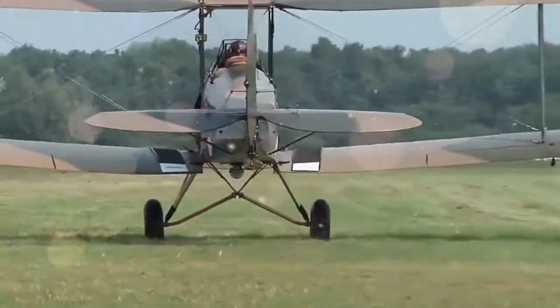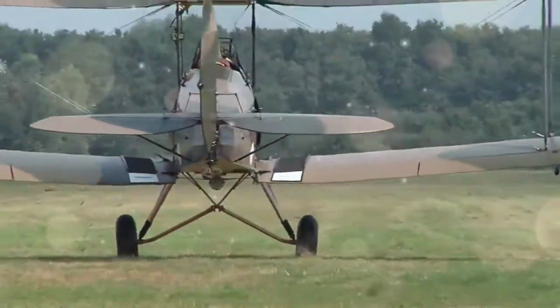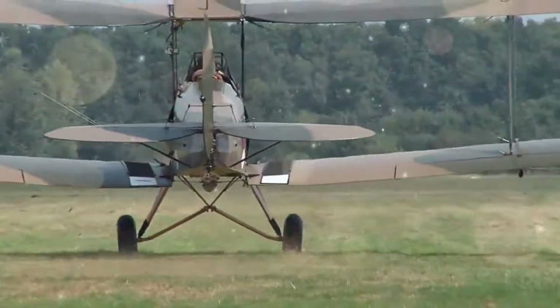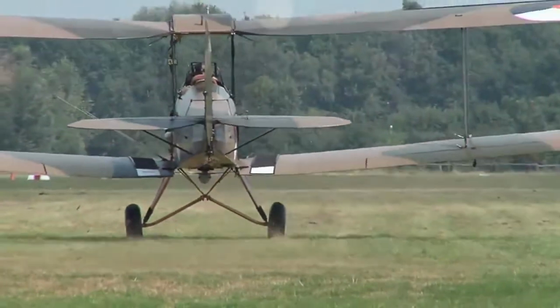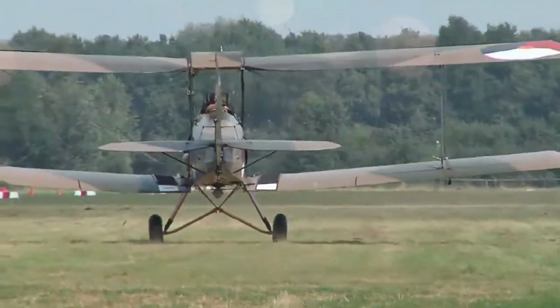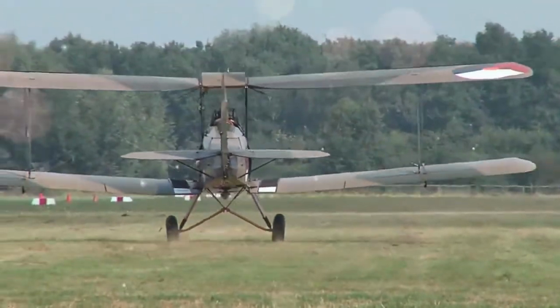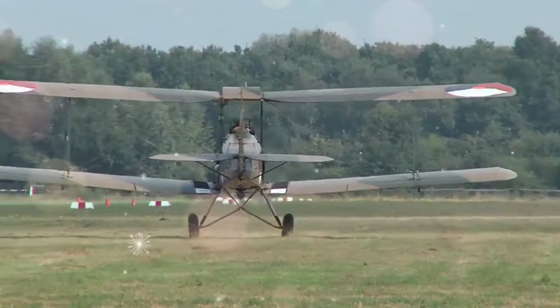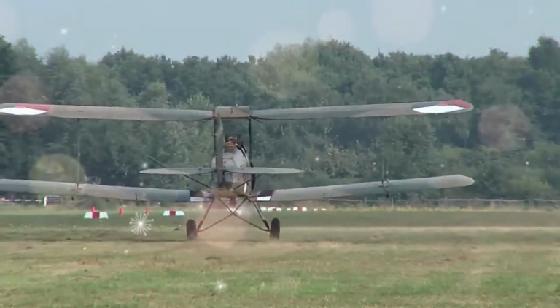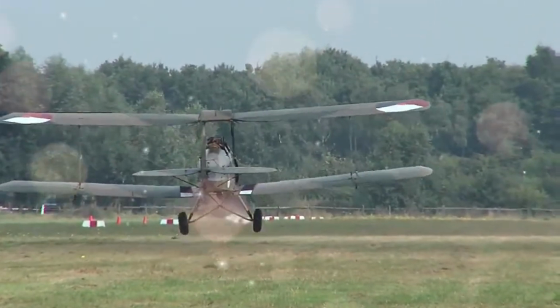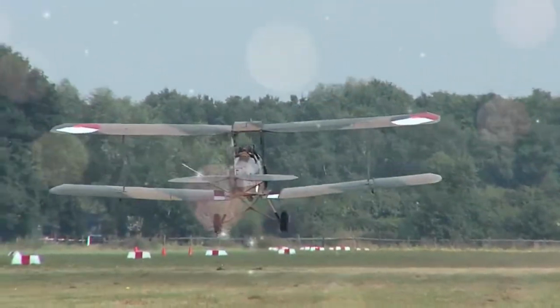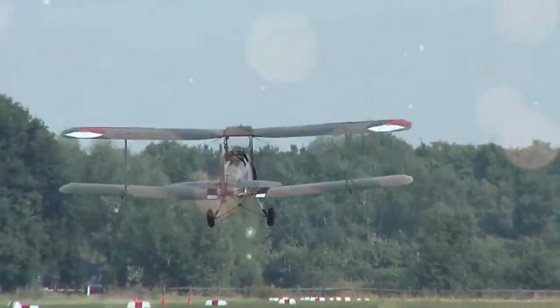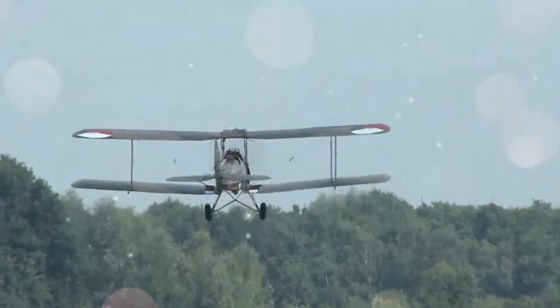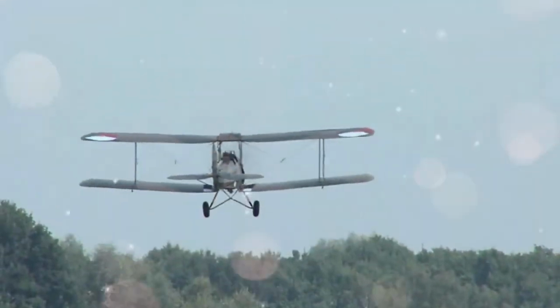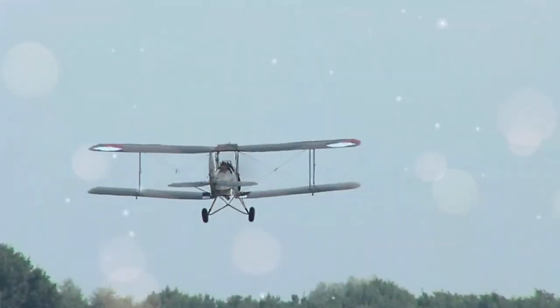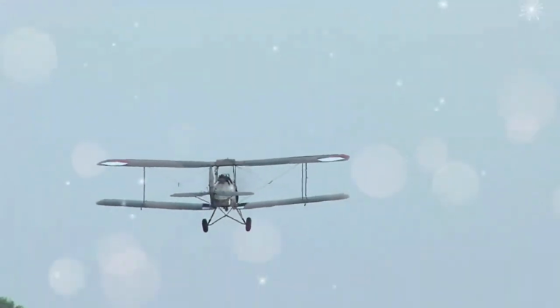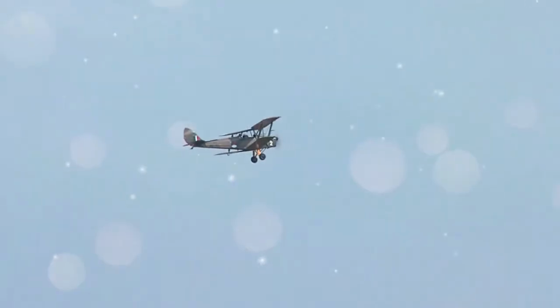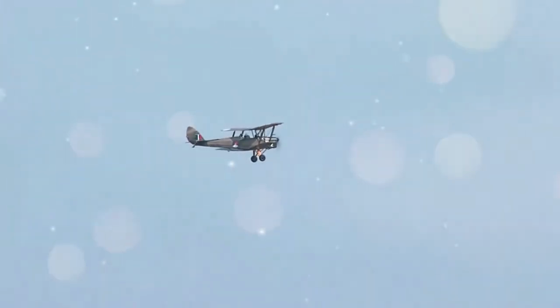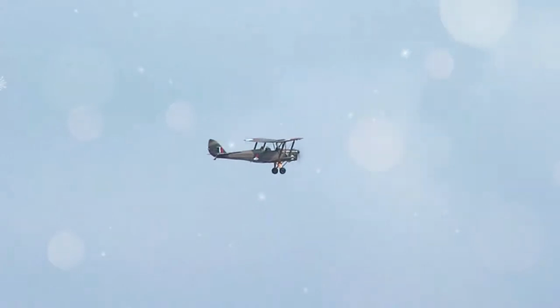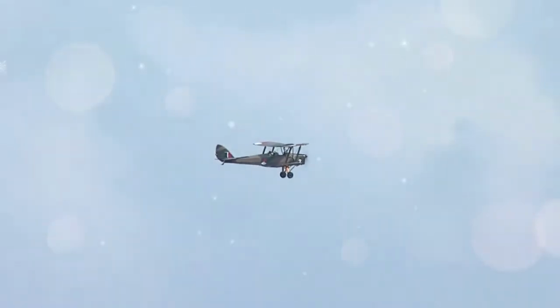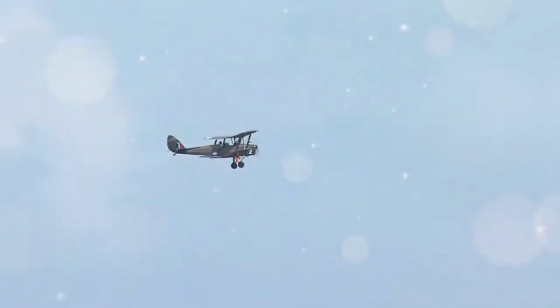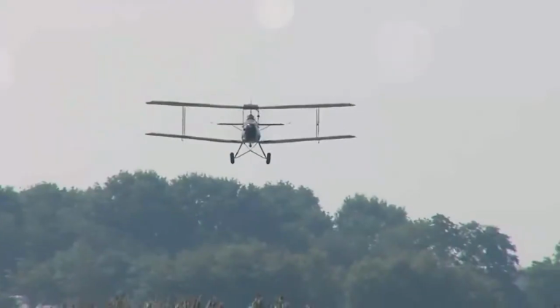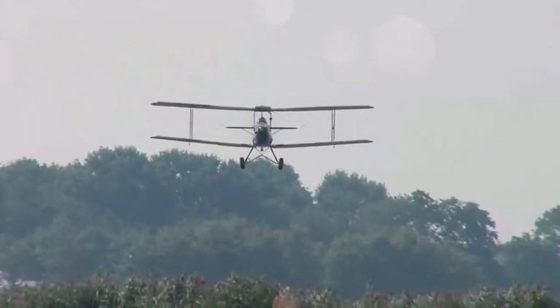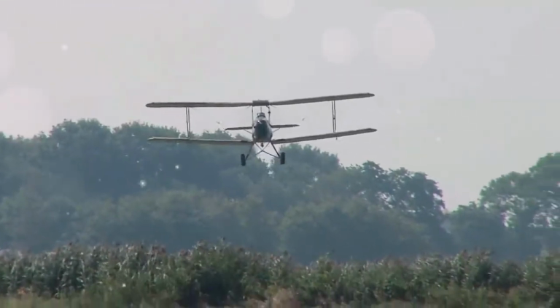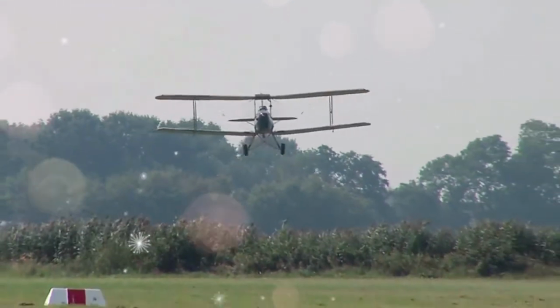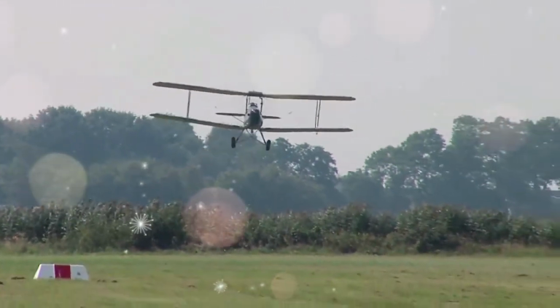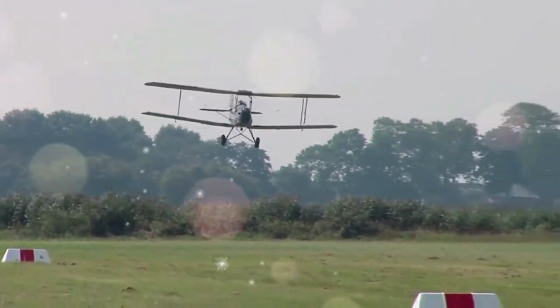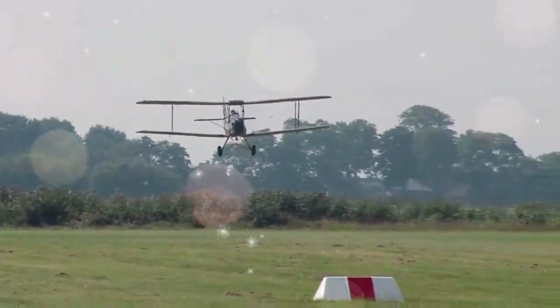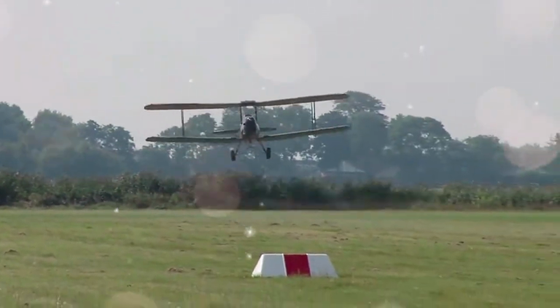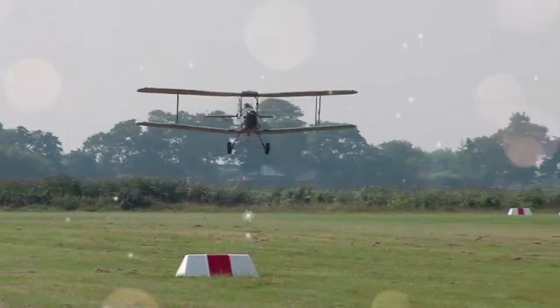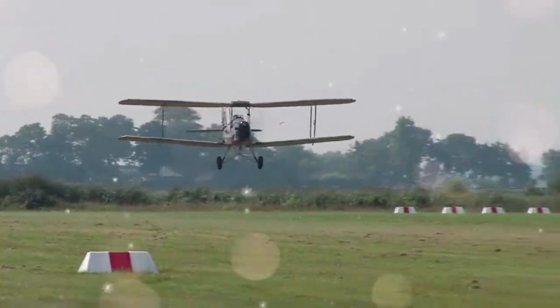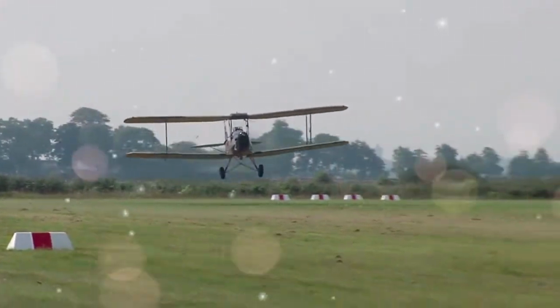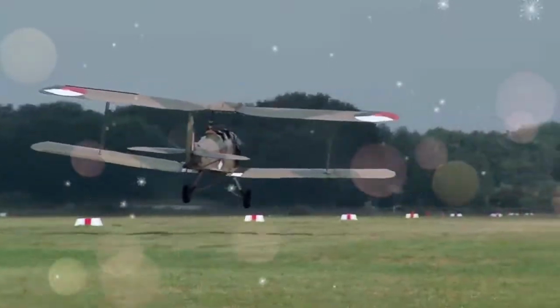The de Havilland DH-82 Tiger Moth is a 1930s British biplane designed by Geoffrey de Havilland and built by the de Havilland Aircraft Company. It was operated by the Royal Air Force and many other operators as a primary trainer aircraft.